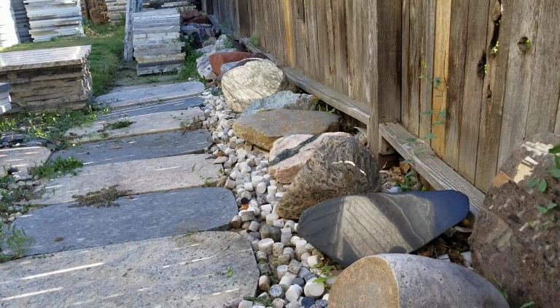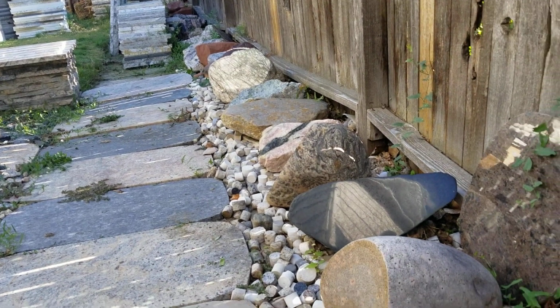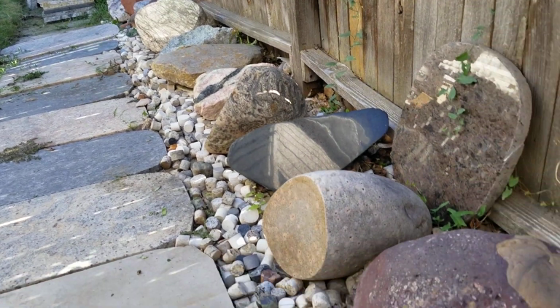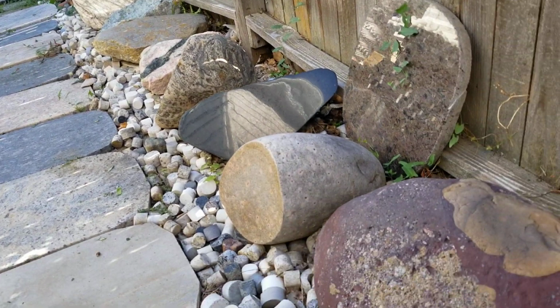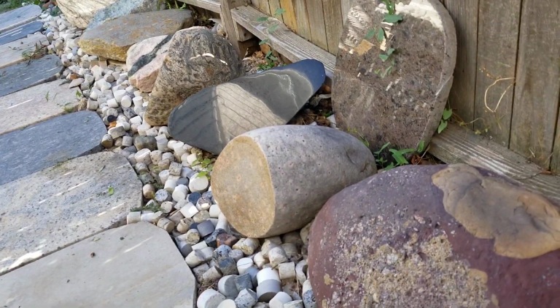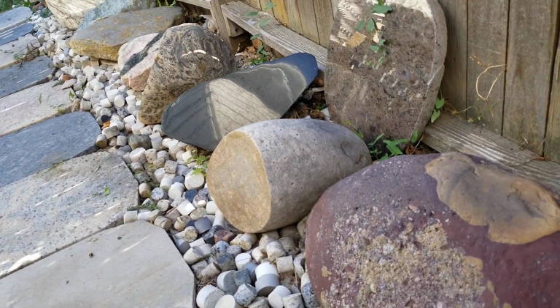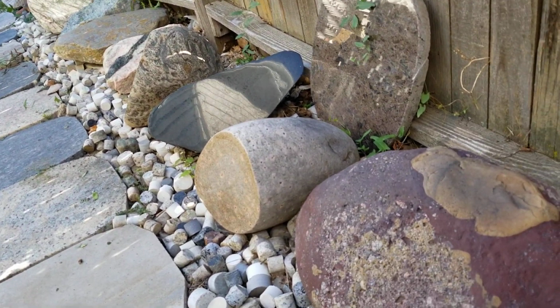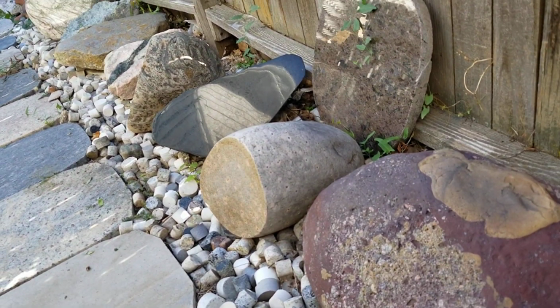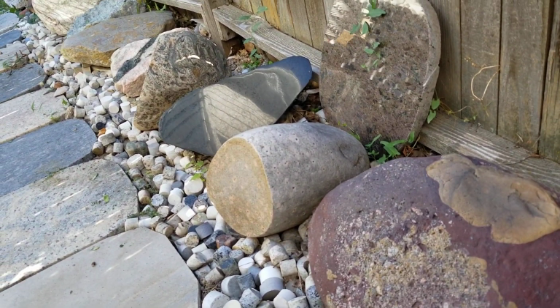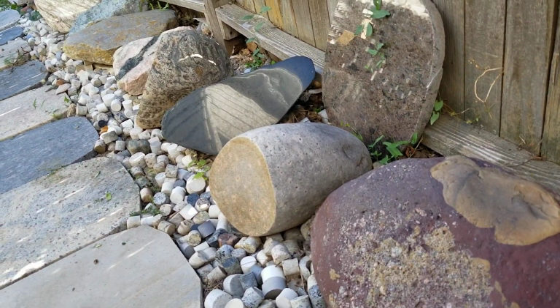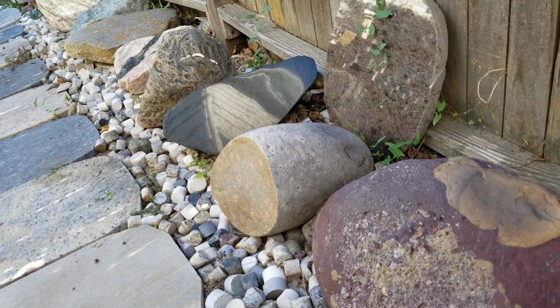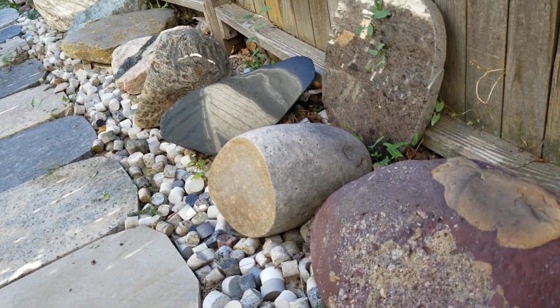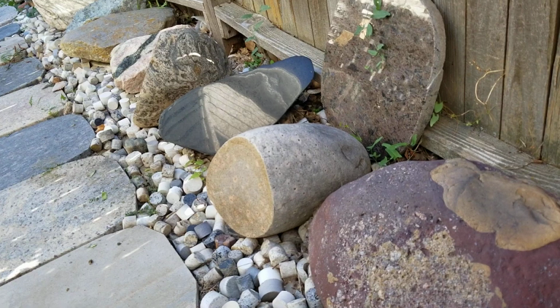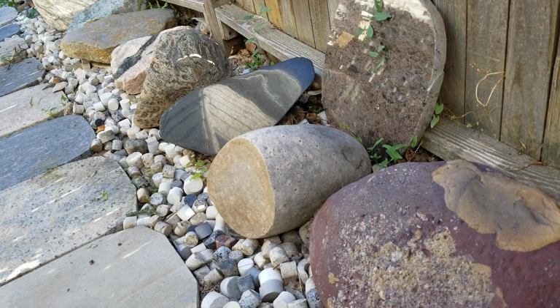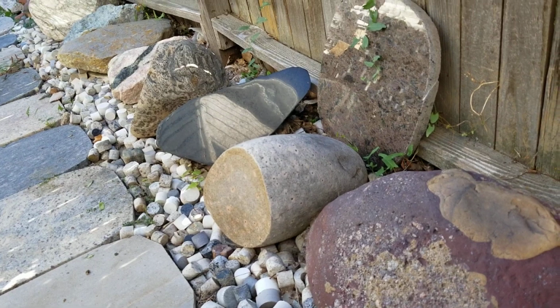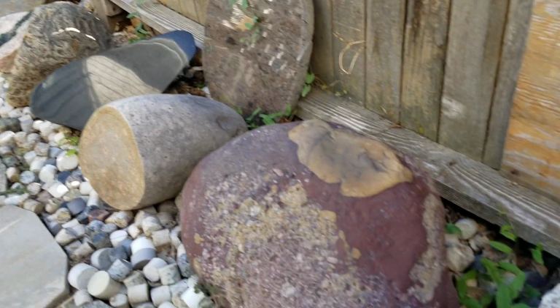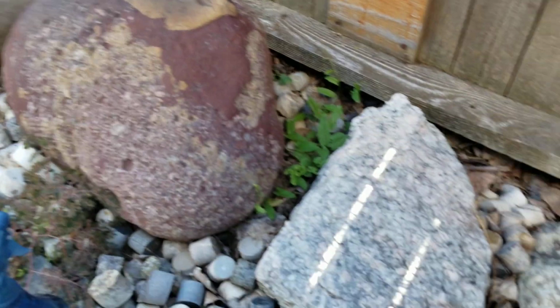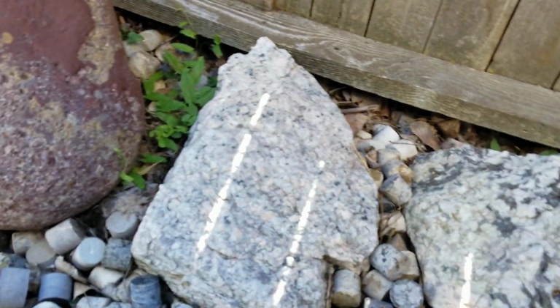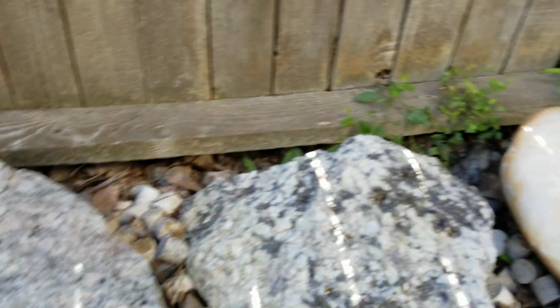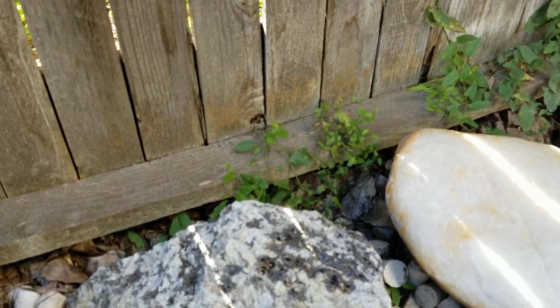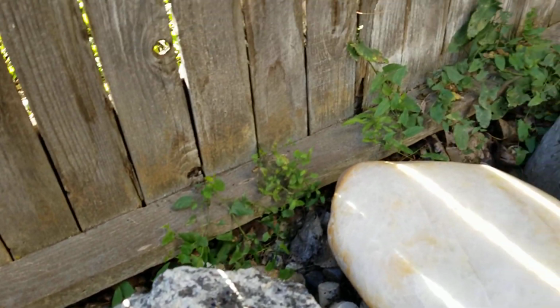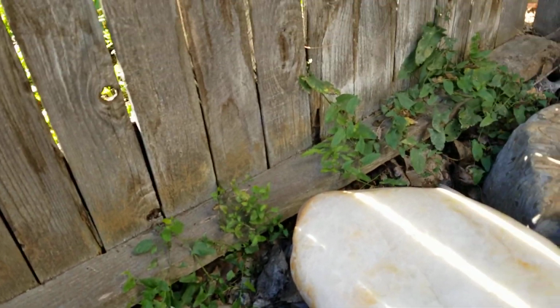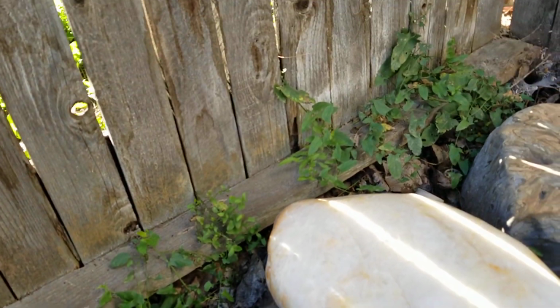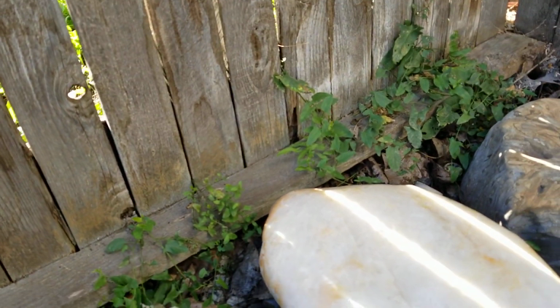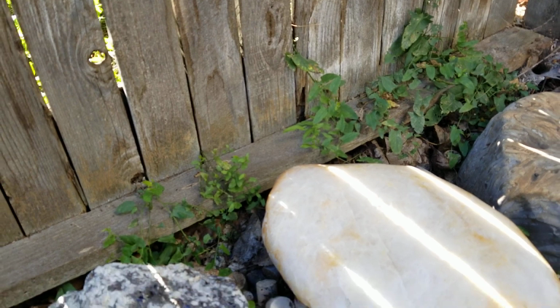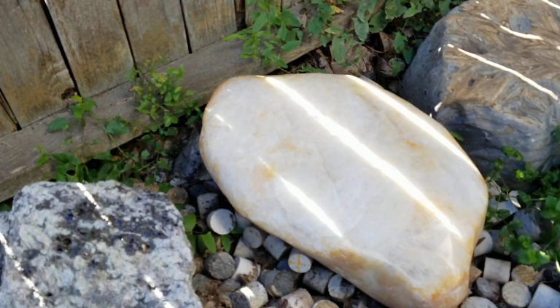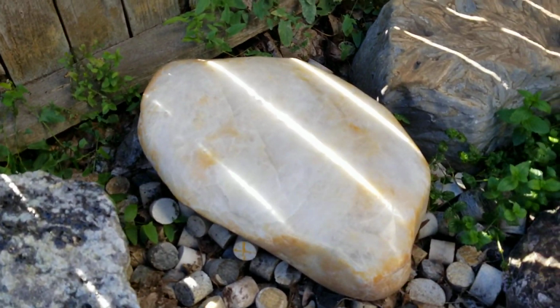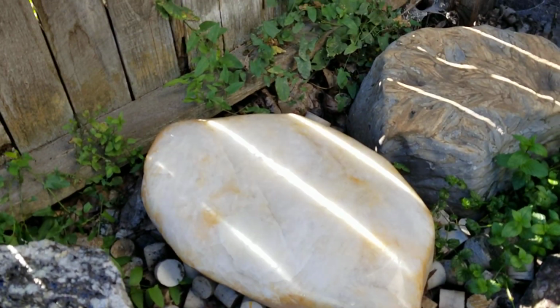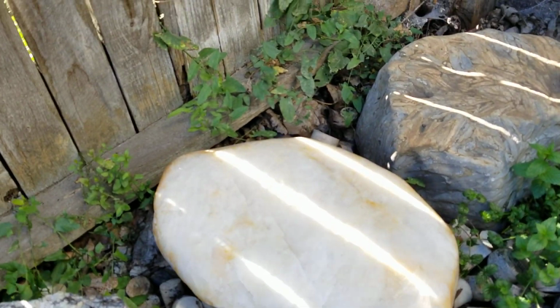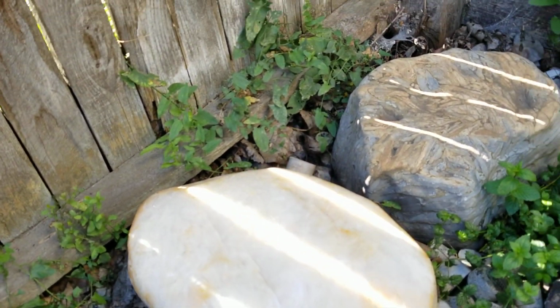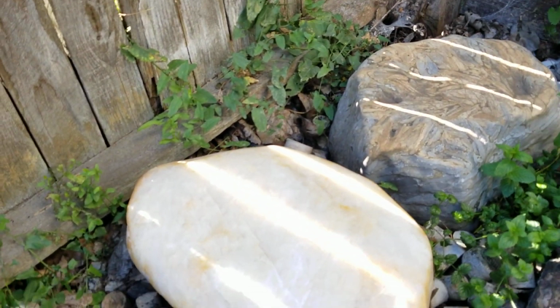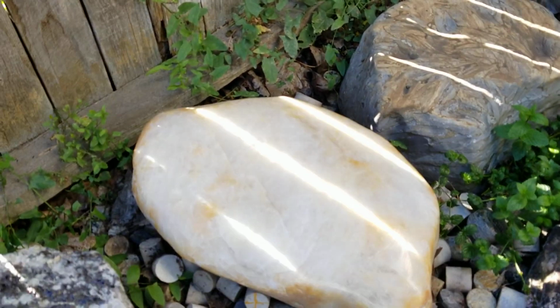There are some sedimentary rocks found to date. Most of them have not been very interesting so I won't actually include them in this video, but there are some nice sandstones and limestones and things of that nature.